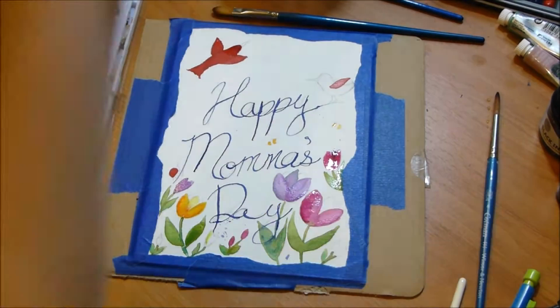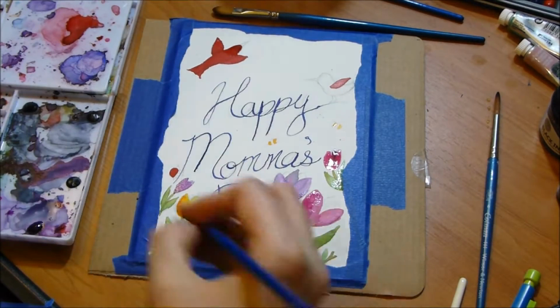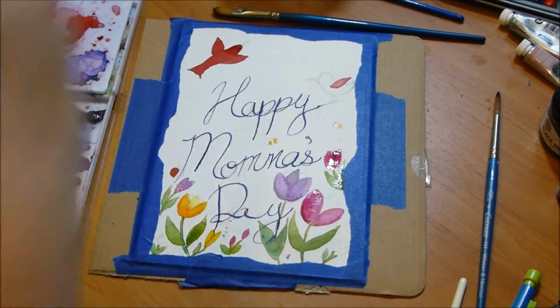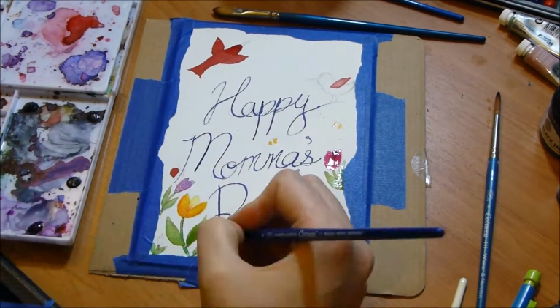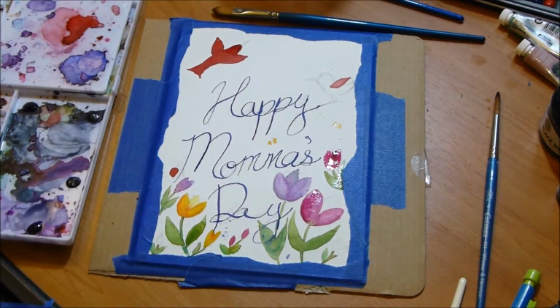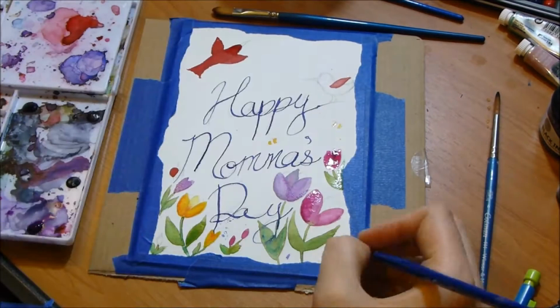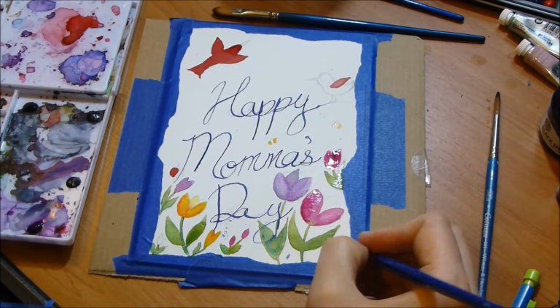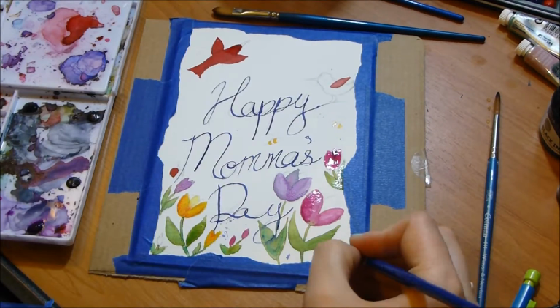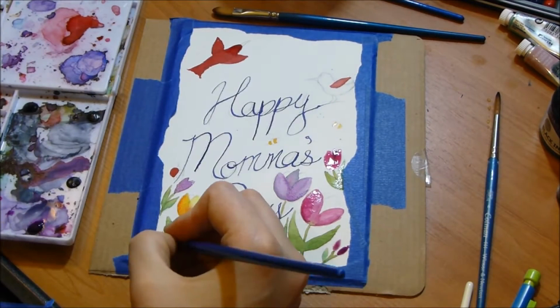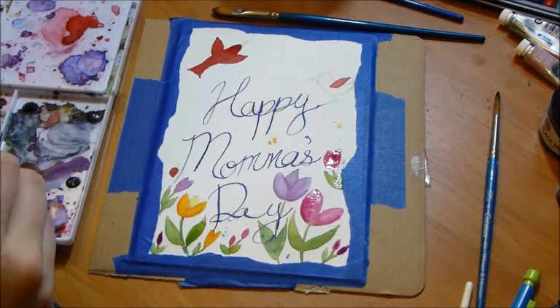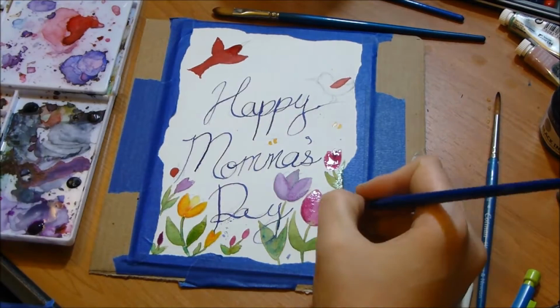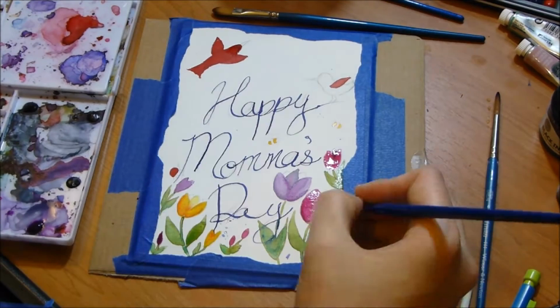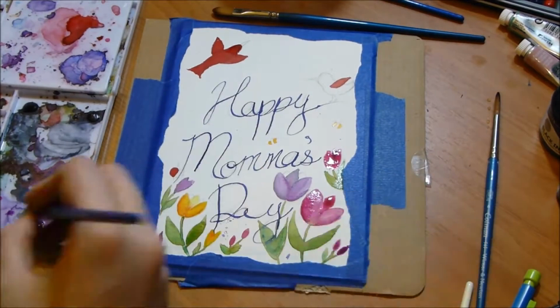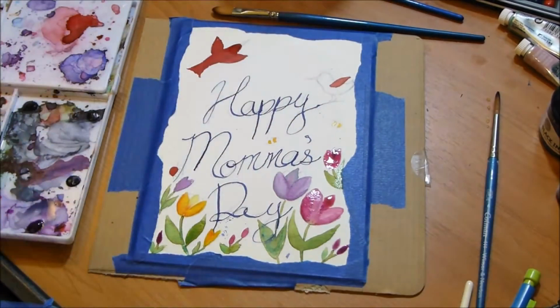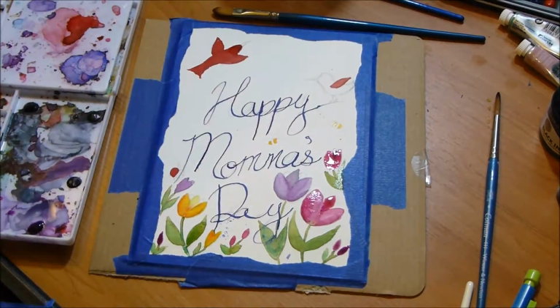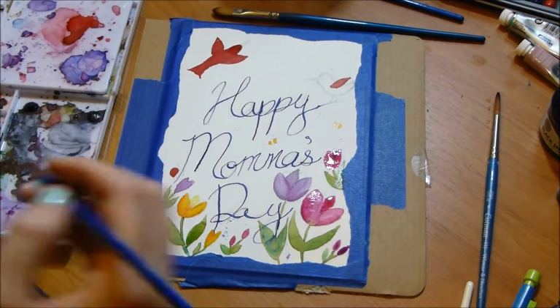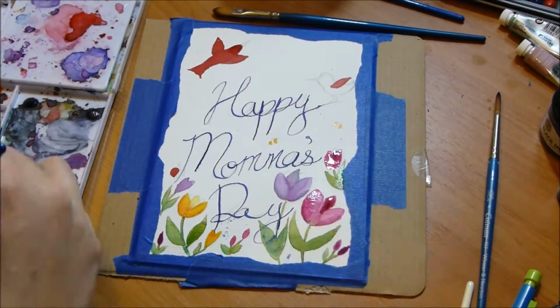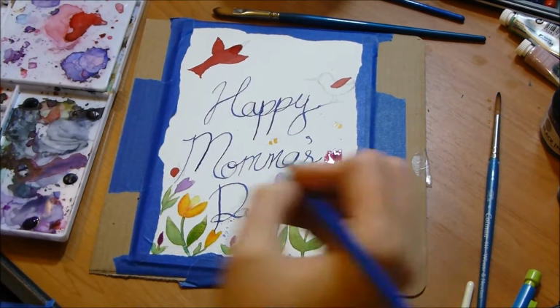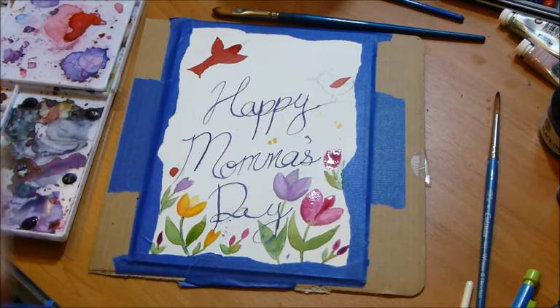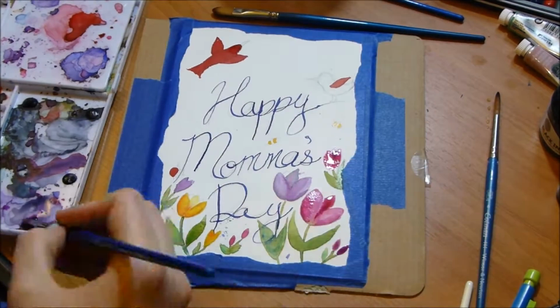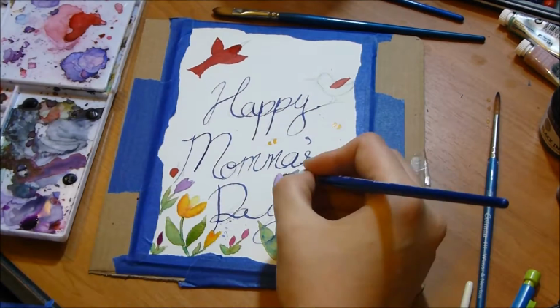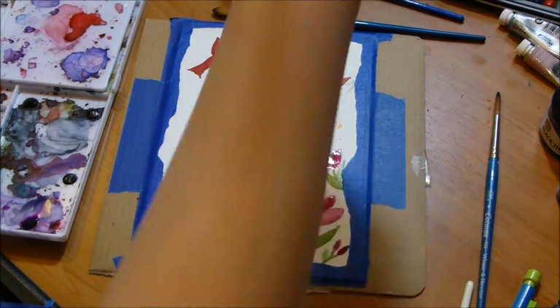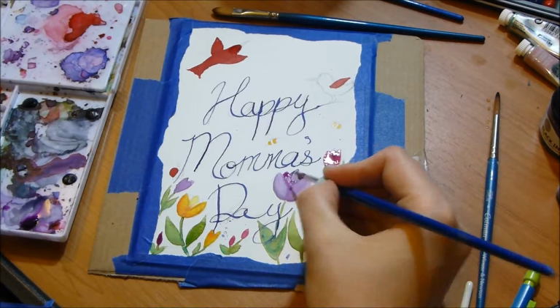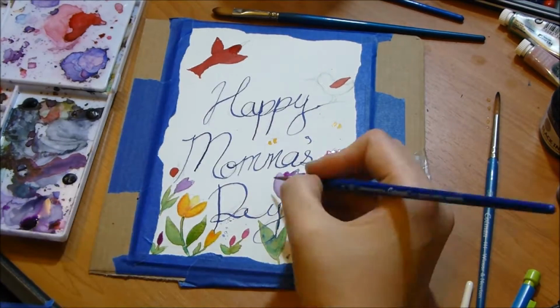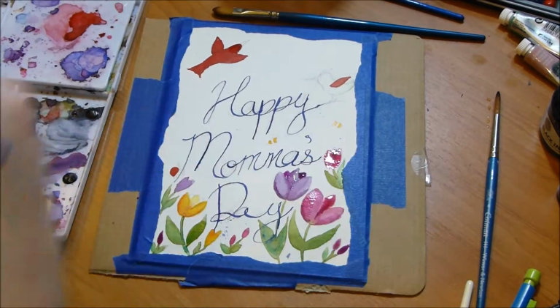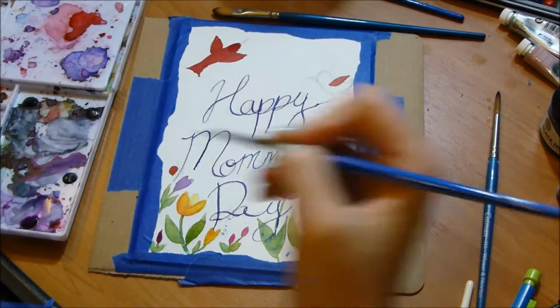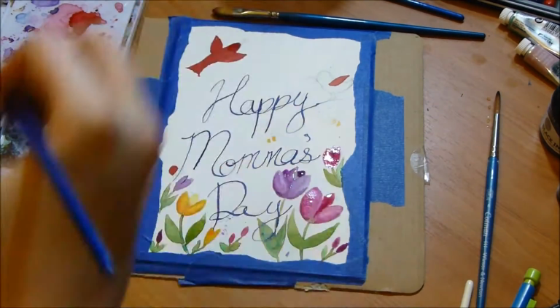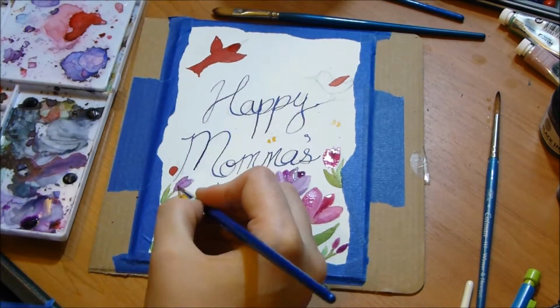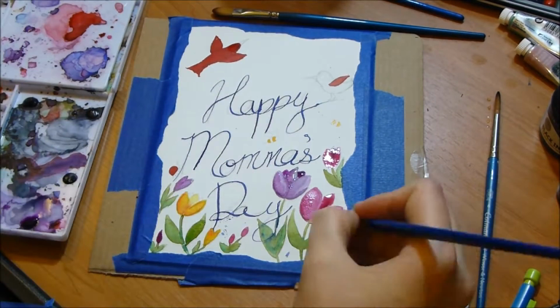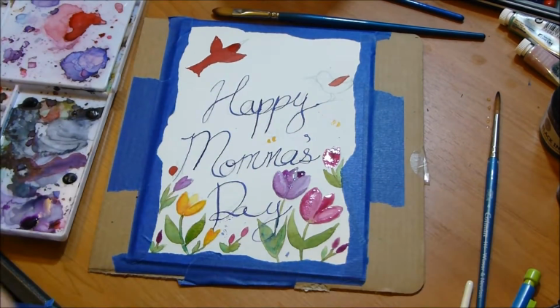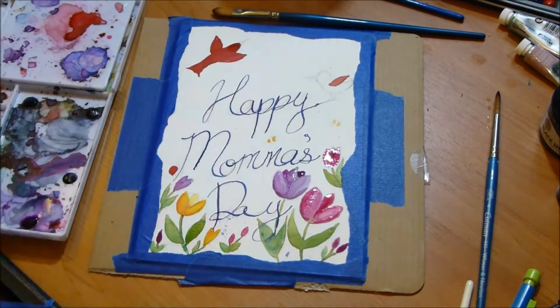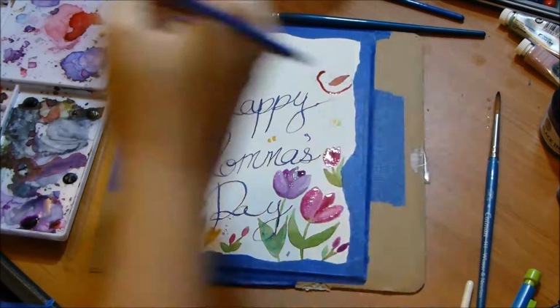All told, I painted the outside of the card, a small design on the inside, and the envelope, and it took me about two hours — which was a significant amount of time, partly because my cats were just being naughty the entire time.